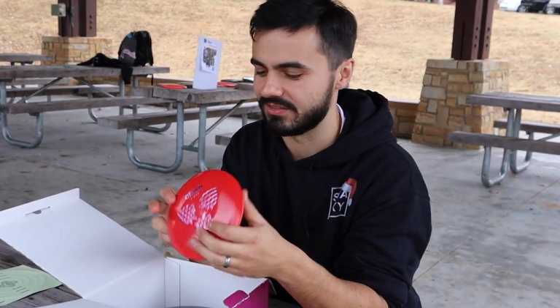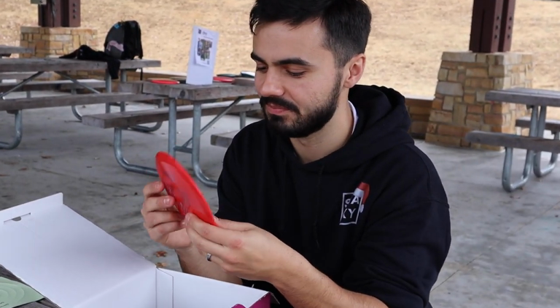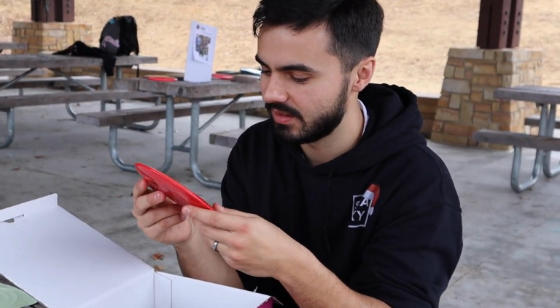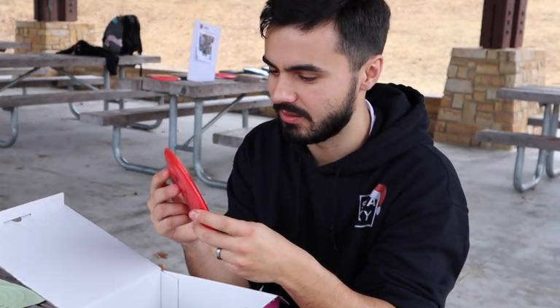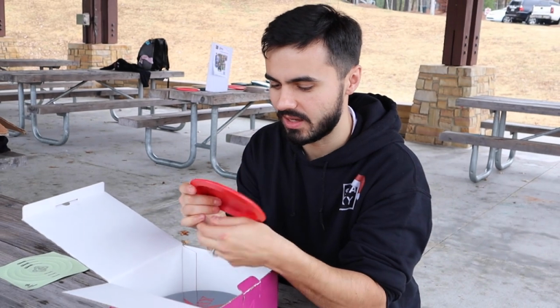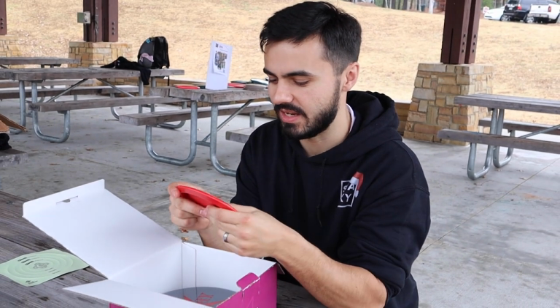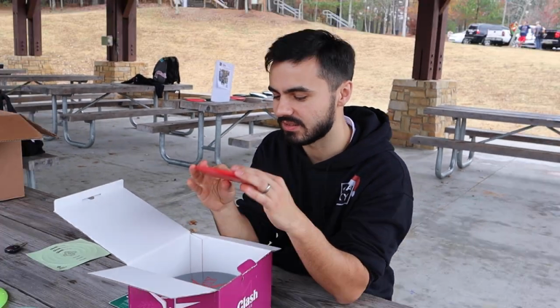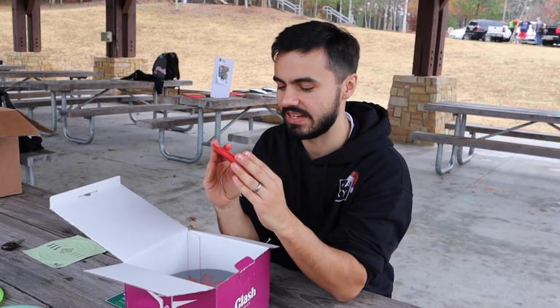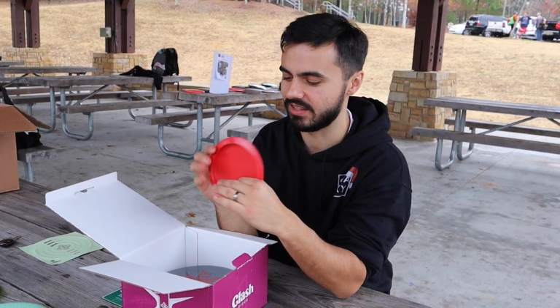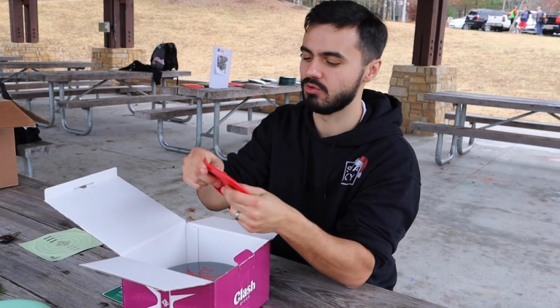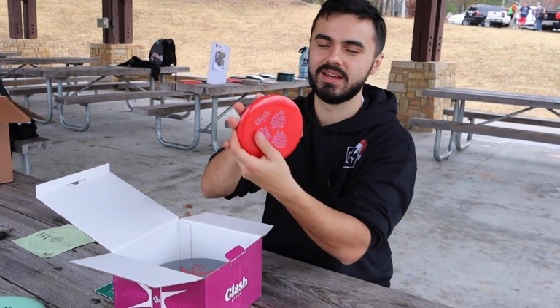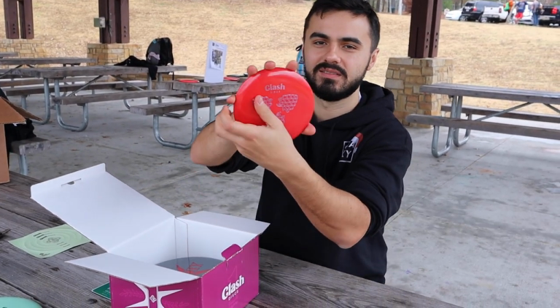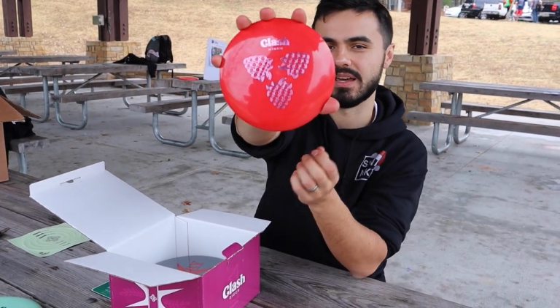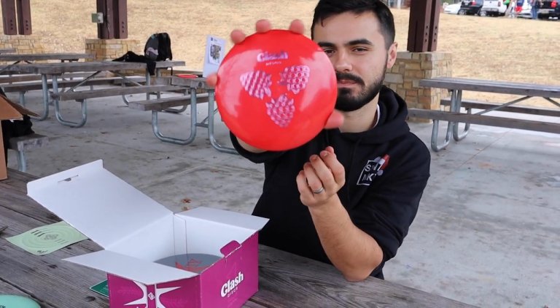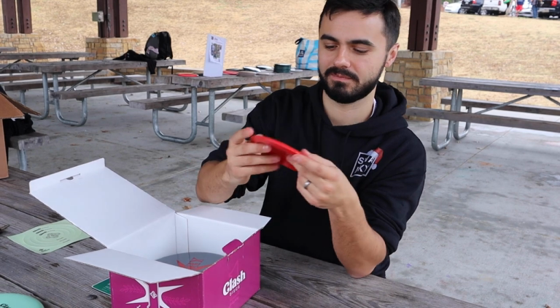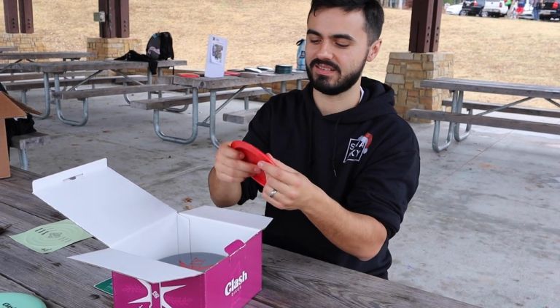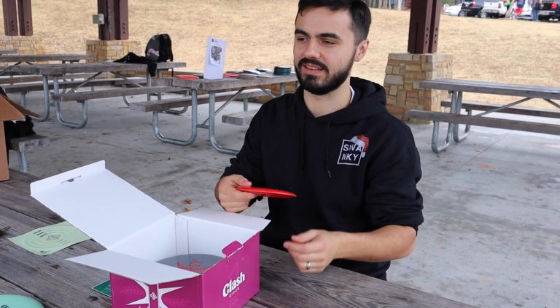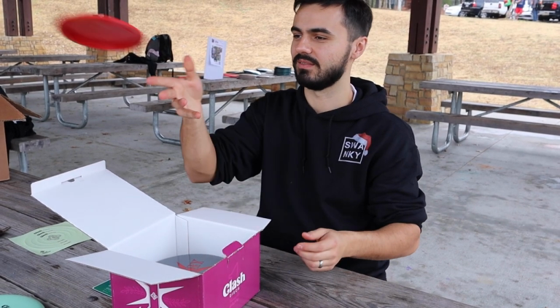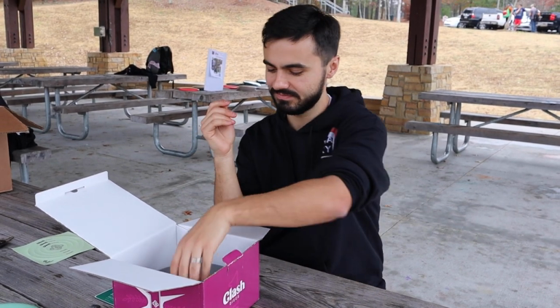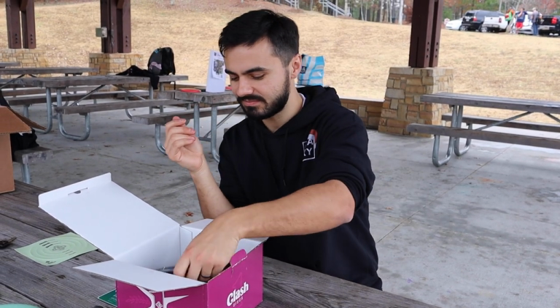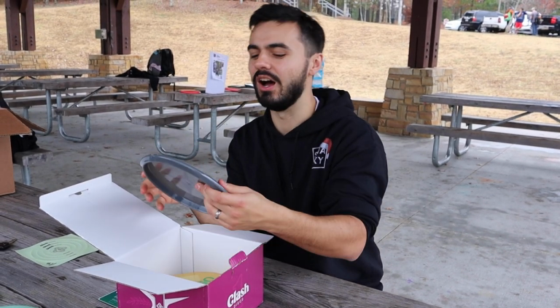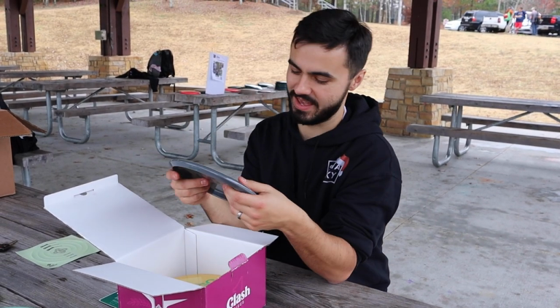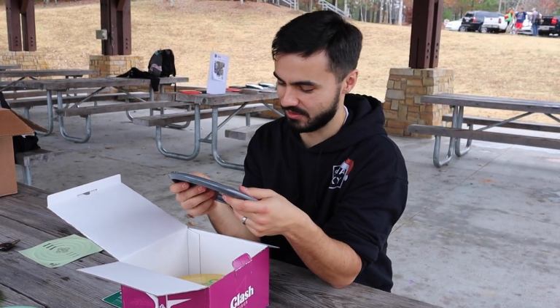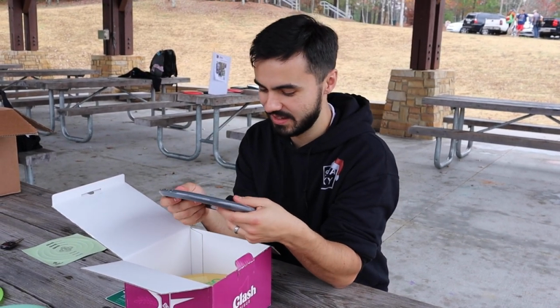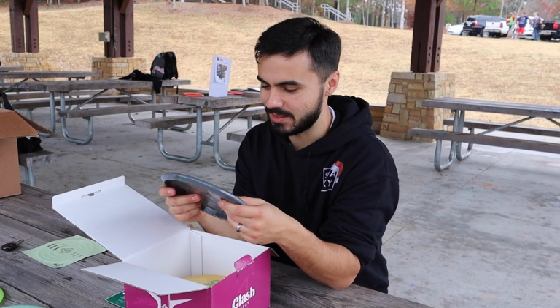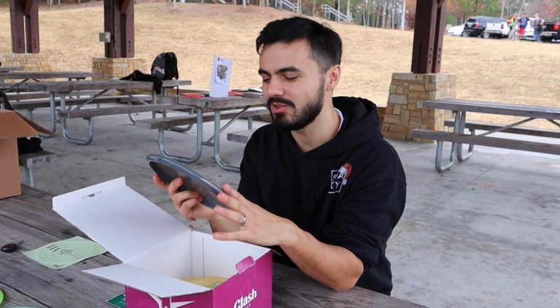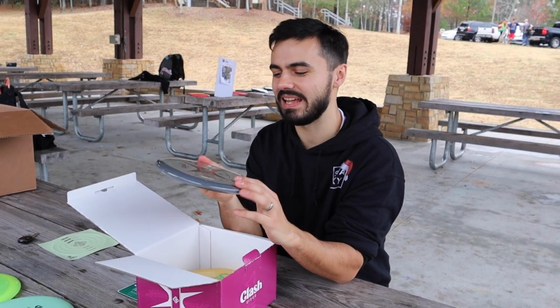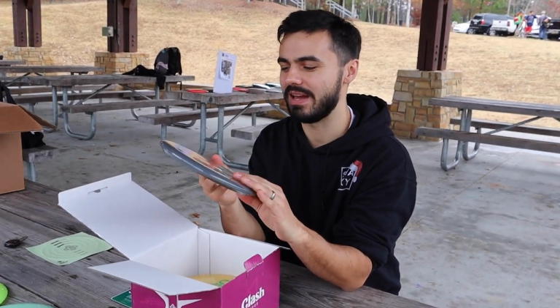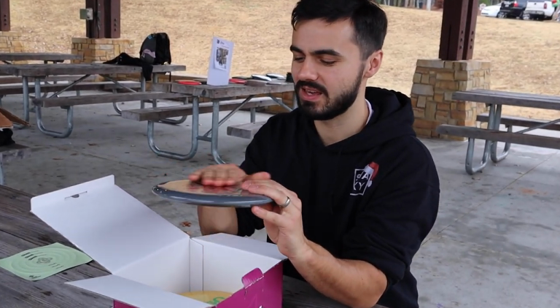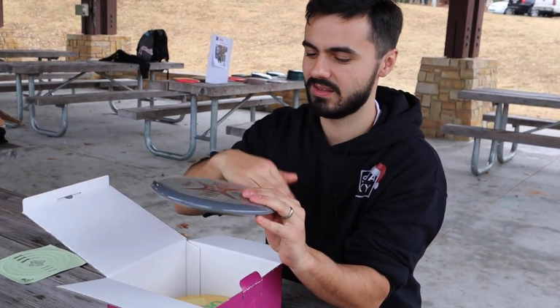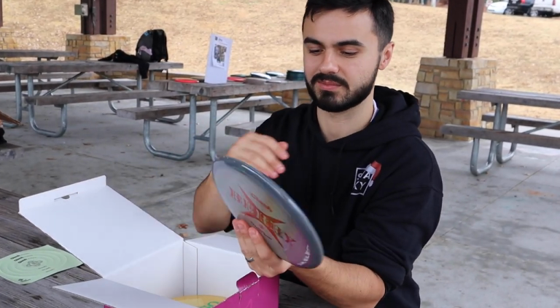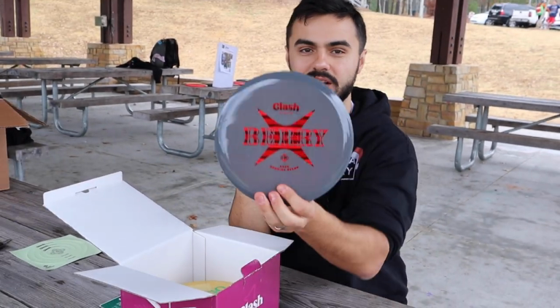A mini disc — it doesn't say anything on it, just a cool stamp. An Excel mini — like Luke said, dope stamp.